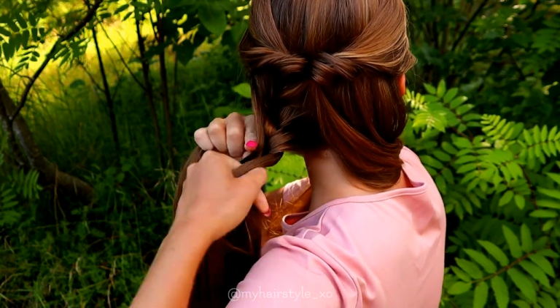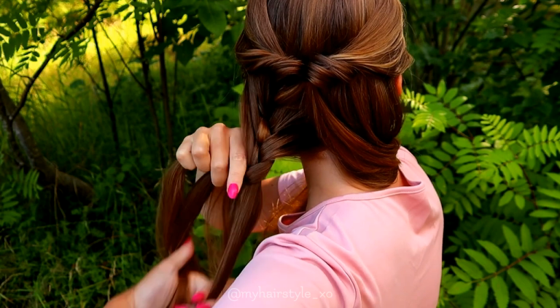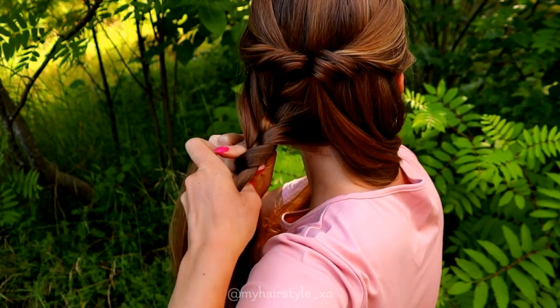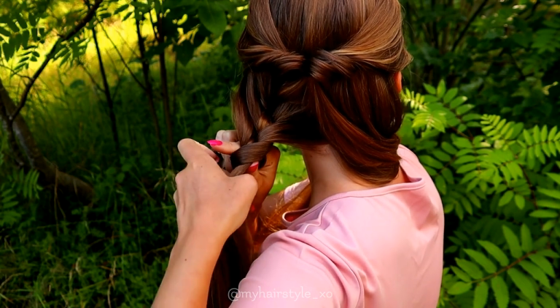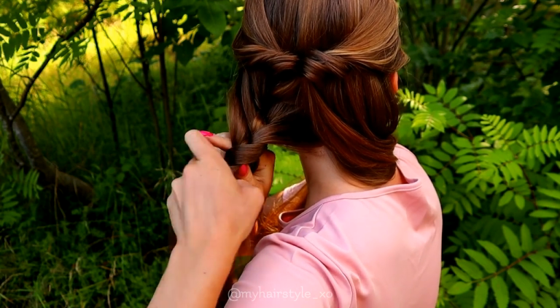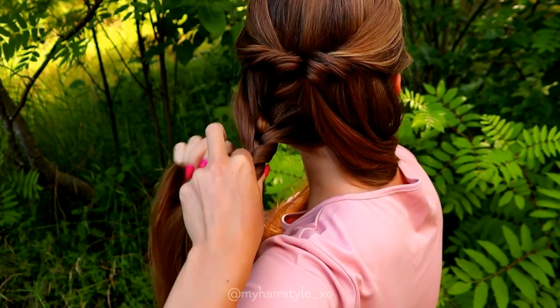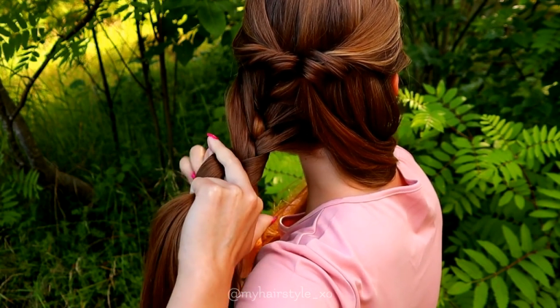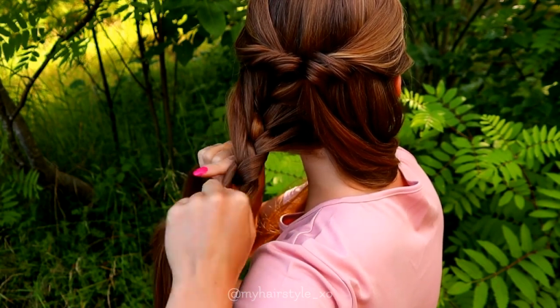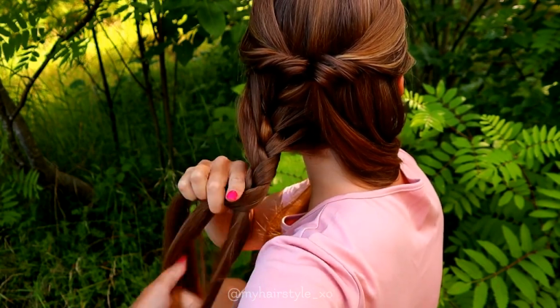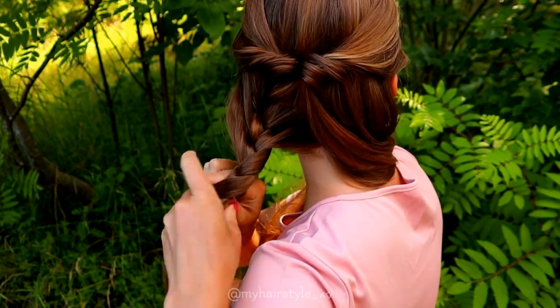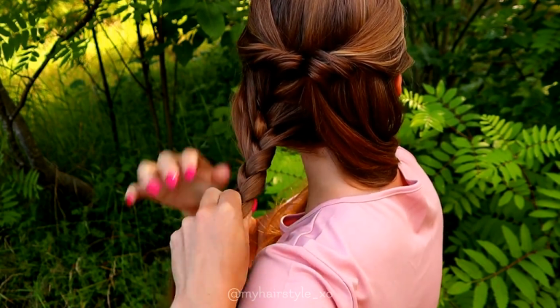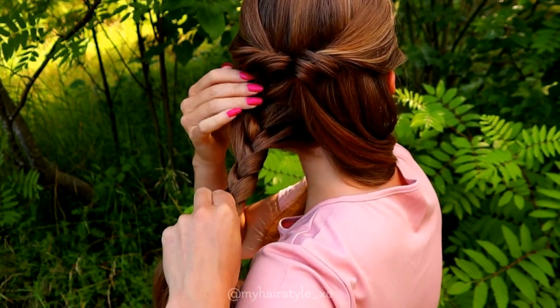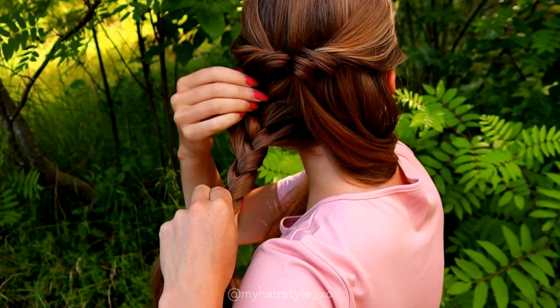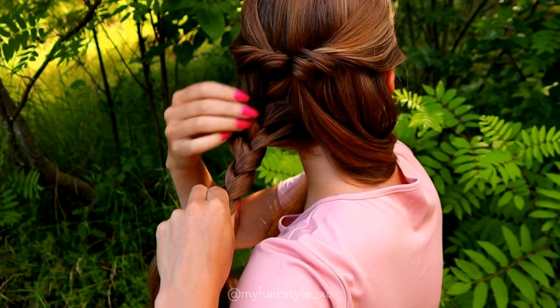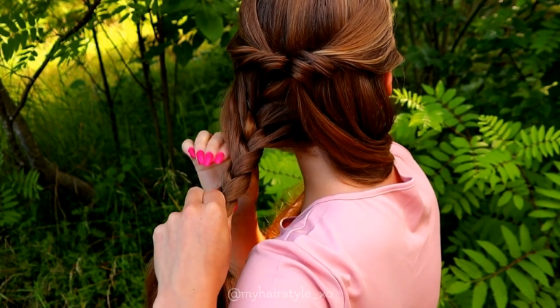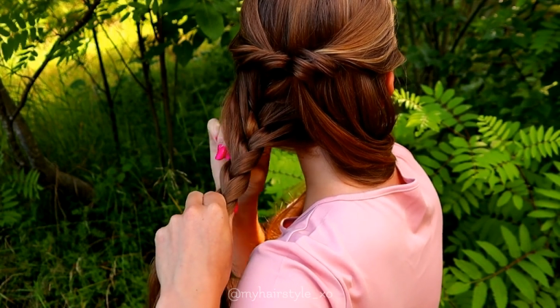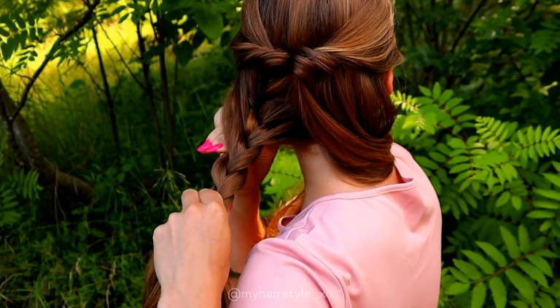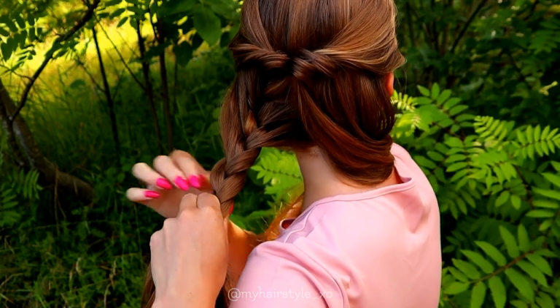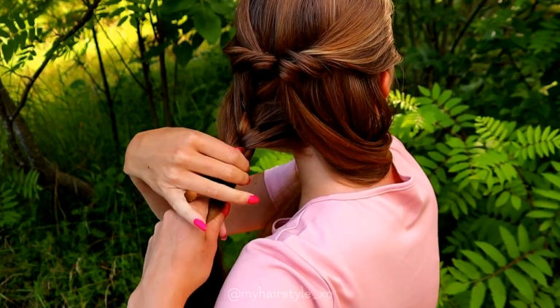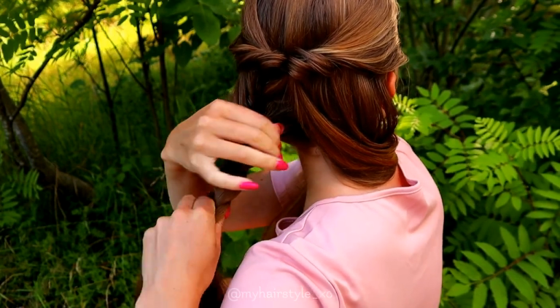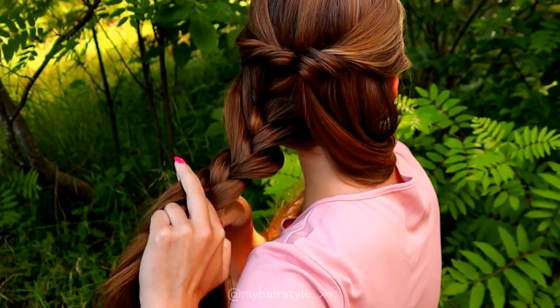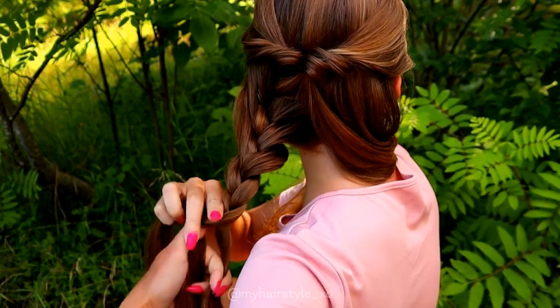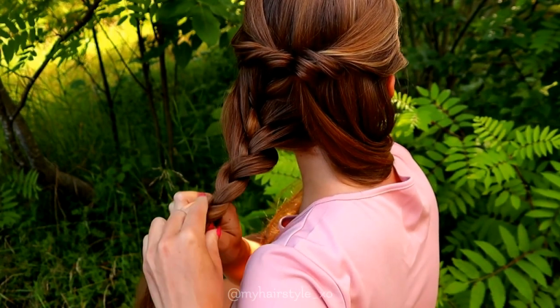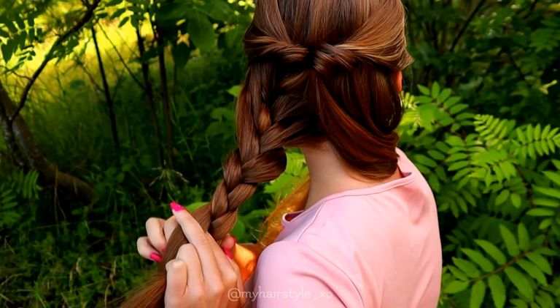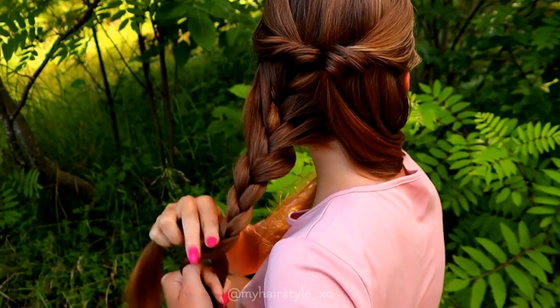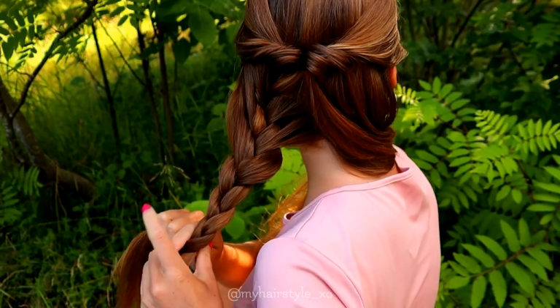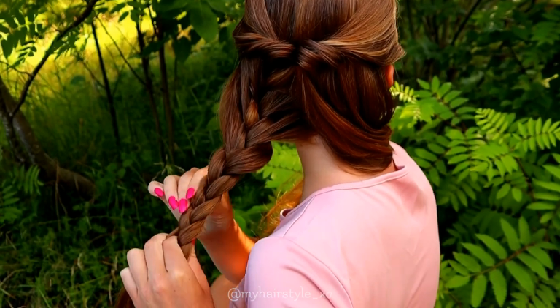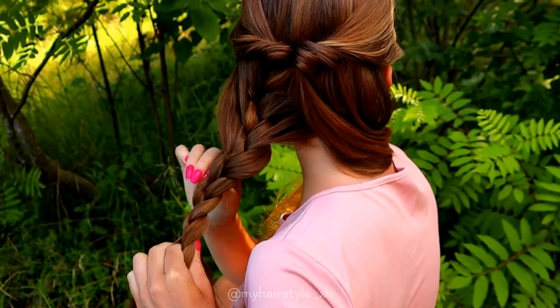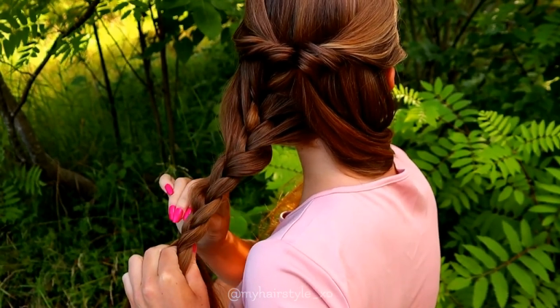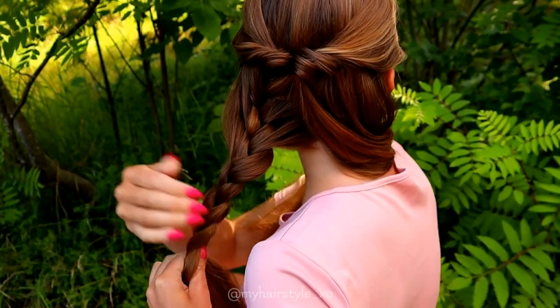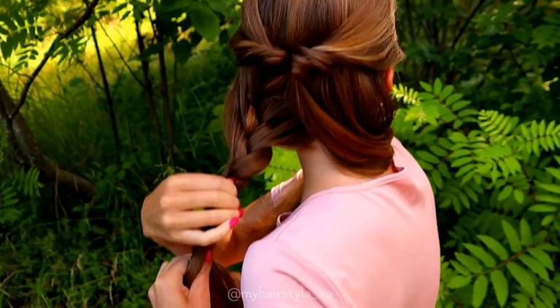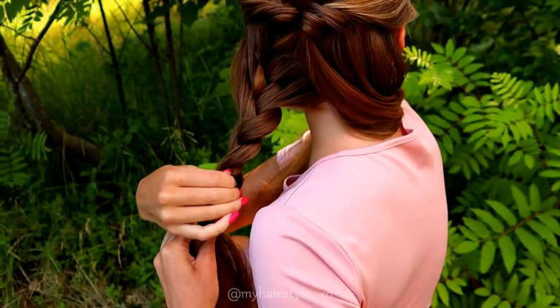Once I've added all the hair in, I keep on braiding until the end of the hair. If you'd like some extra volume for this hairstyle, you can also pancake the edges of the braid to make it look a little bit bigger.